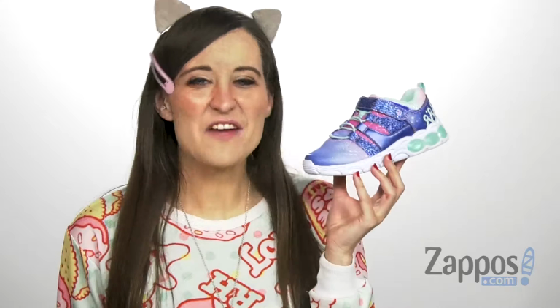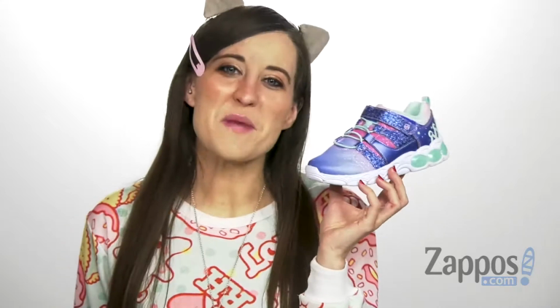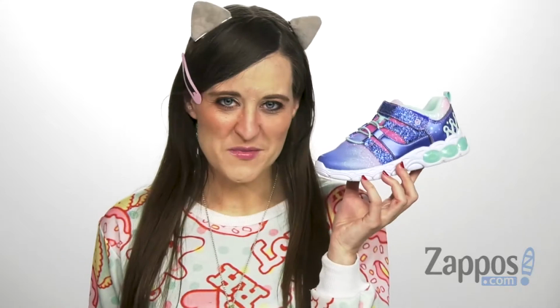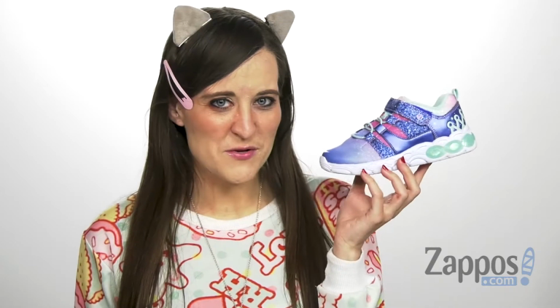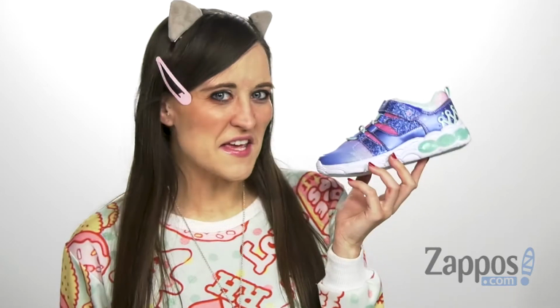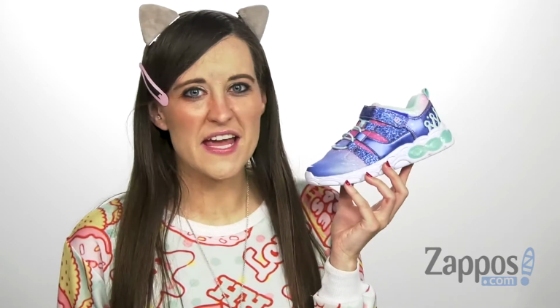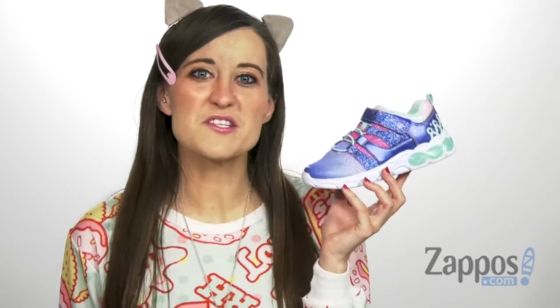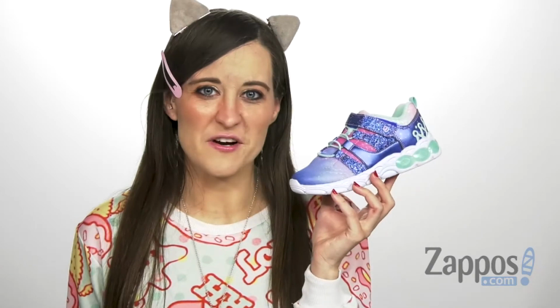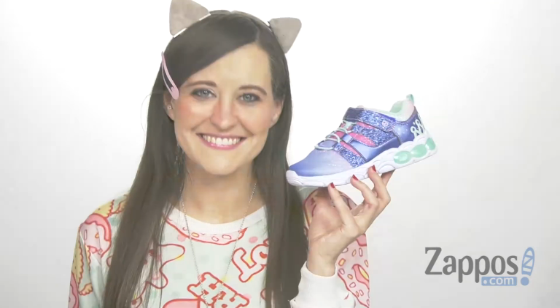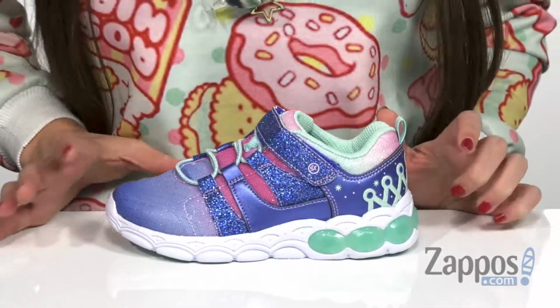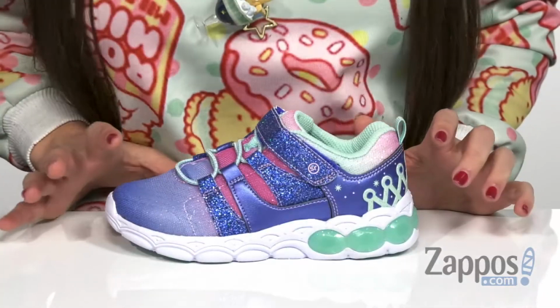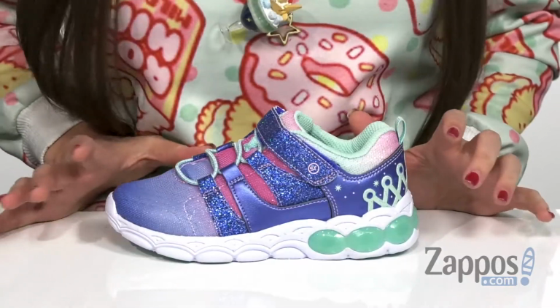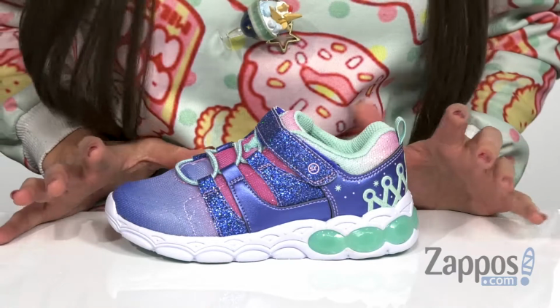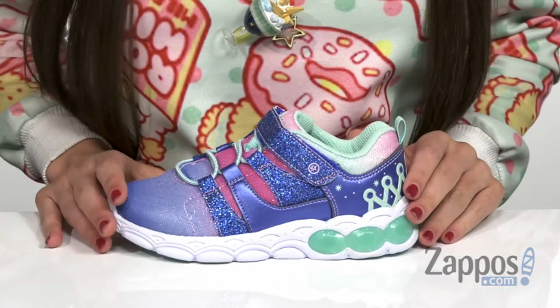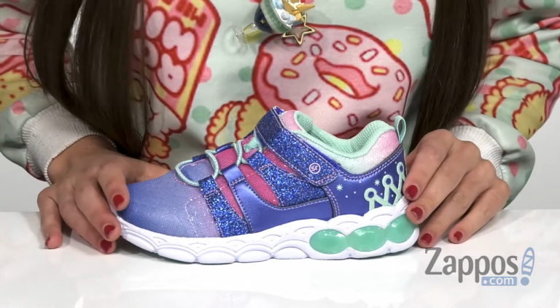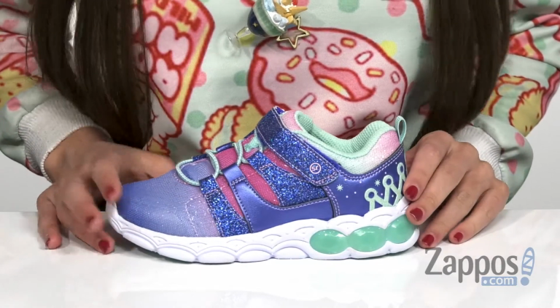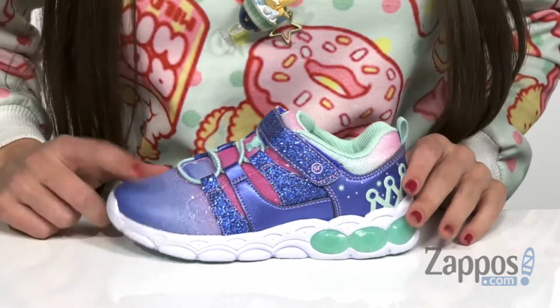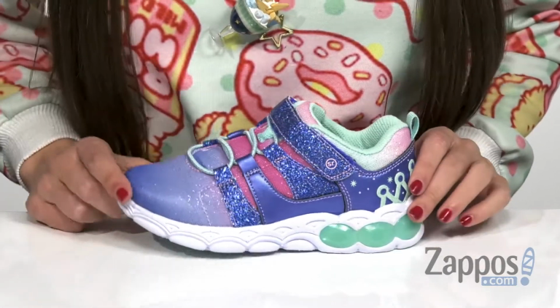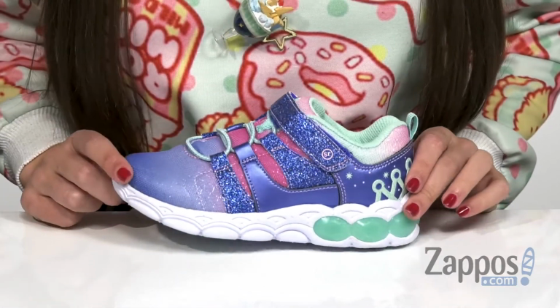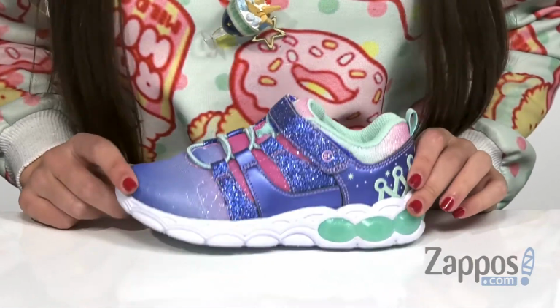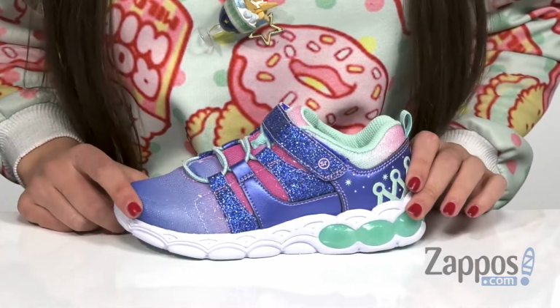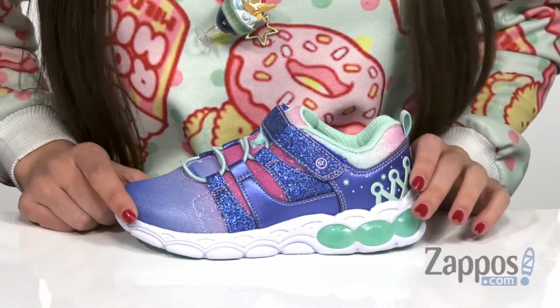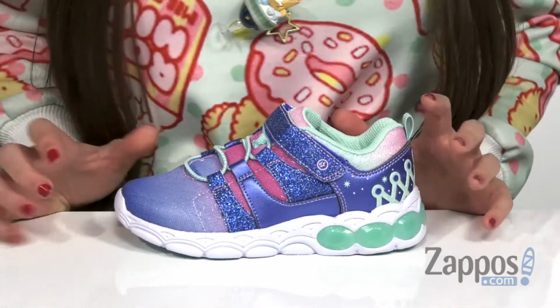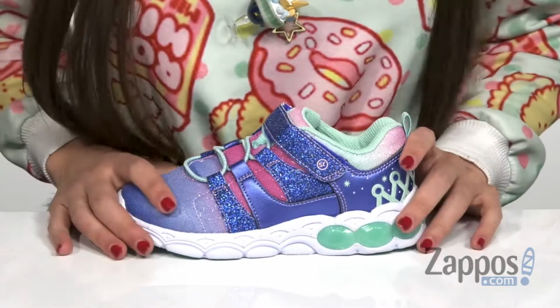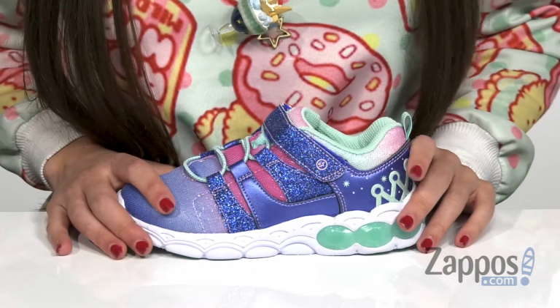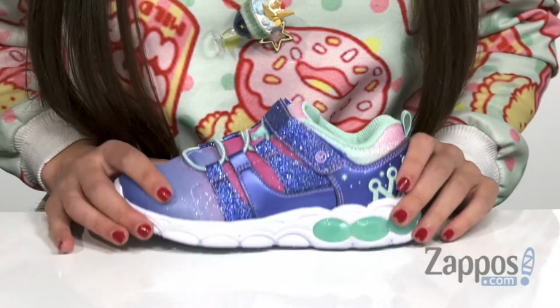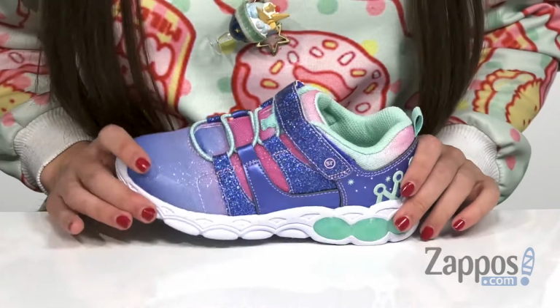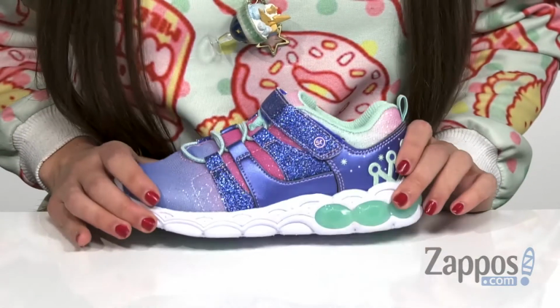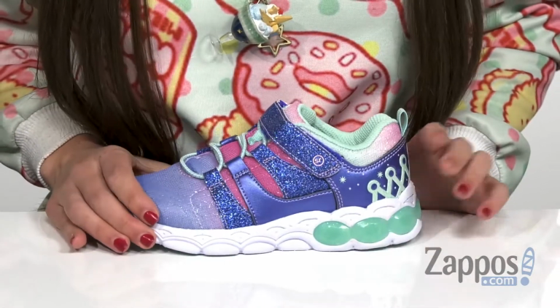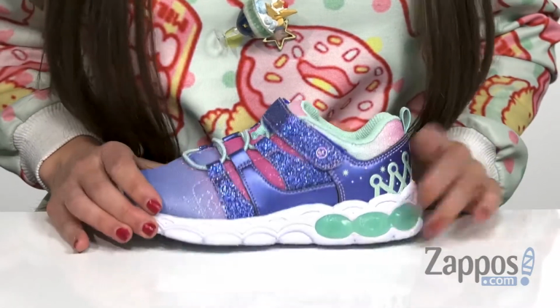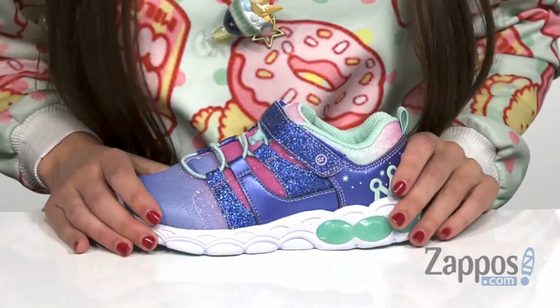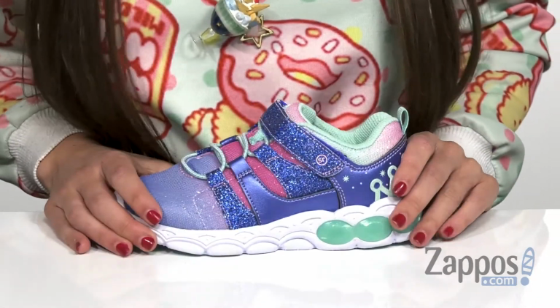Hi everyone, I'm Ariel from Zappos, and this is SRKD by StrideRite. This stylish sneaker does come in two different upper colors, but the one I have in front of me is the aqua color. It does also come in a pink, so if you're really looking for that, I would definitely keep an eye out for it.